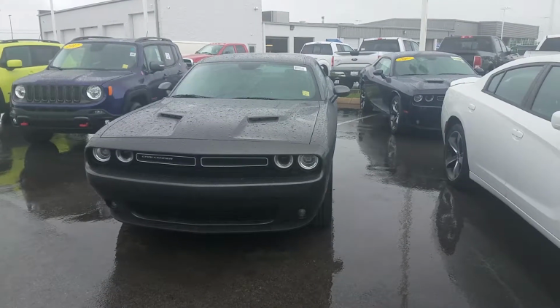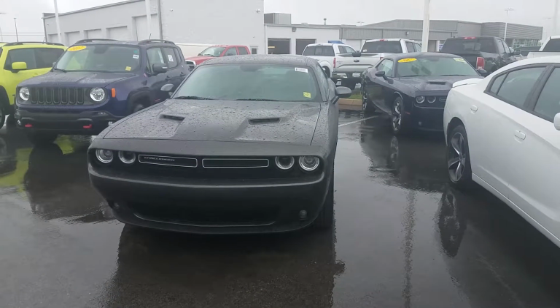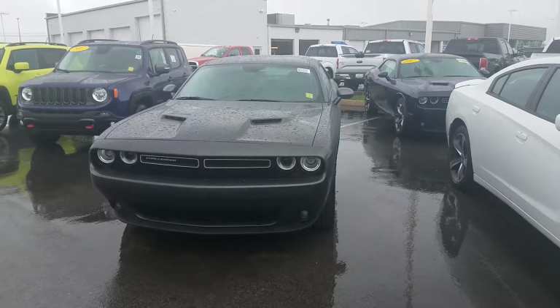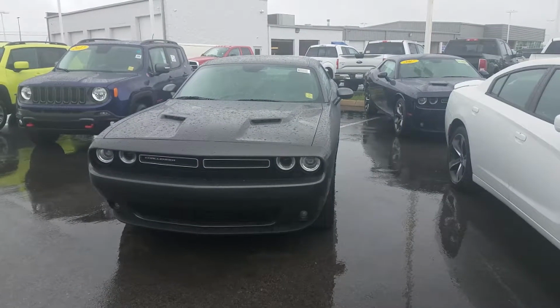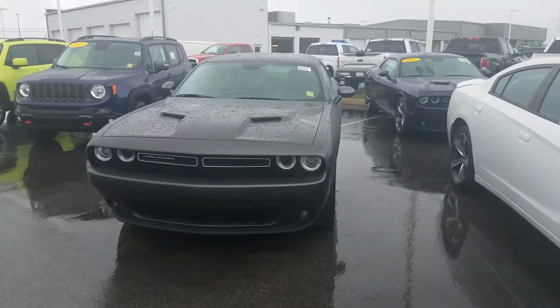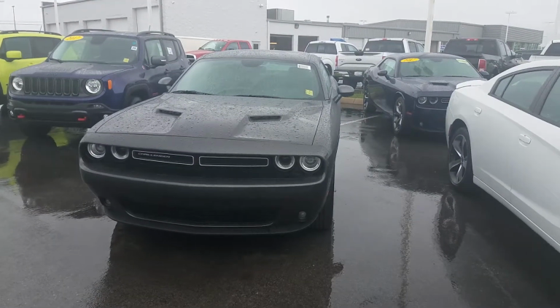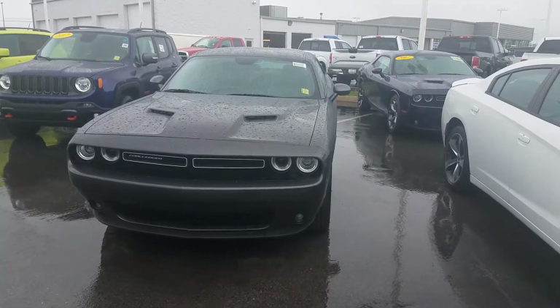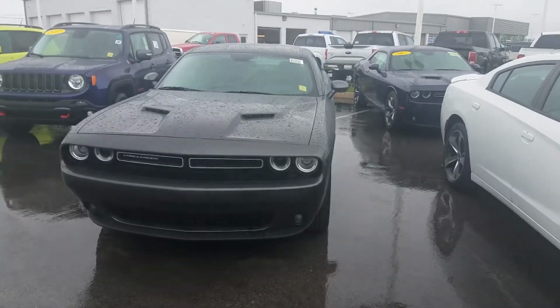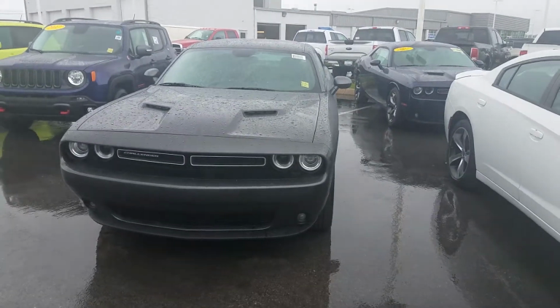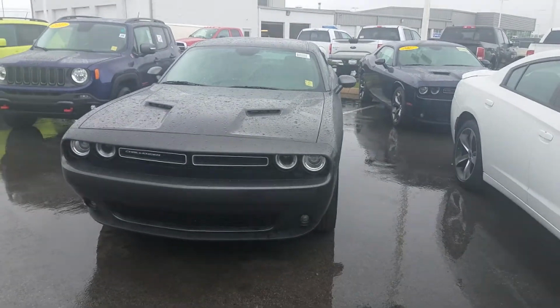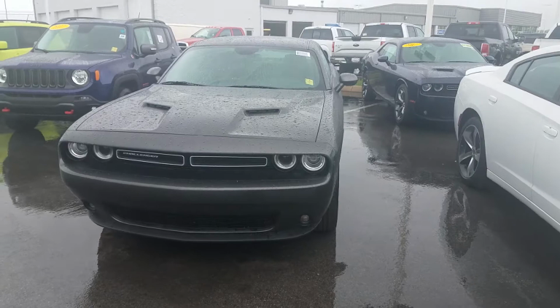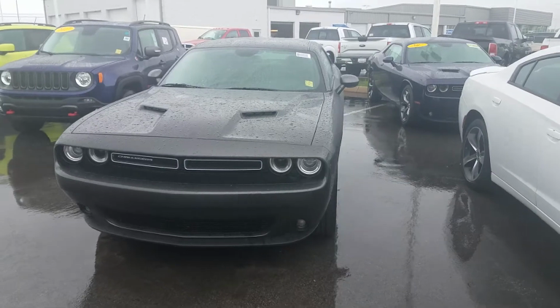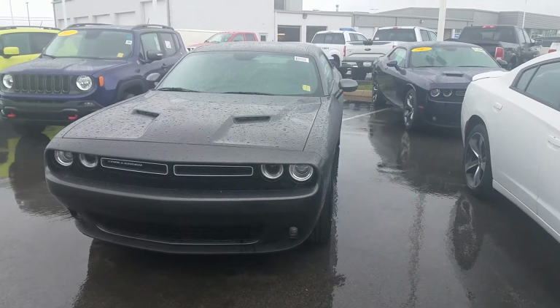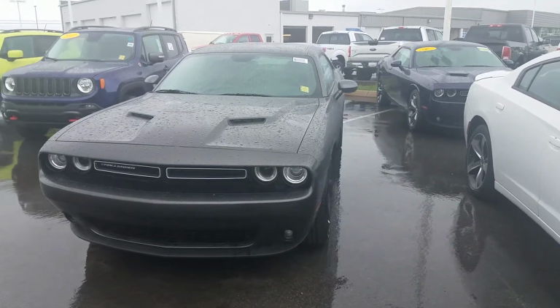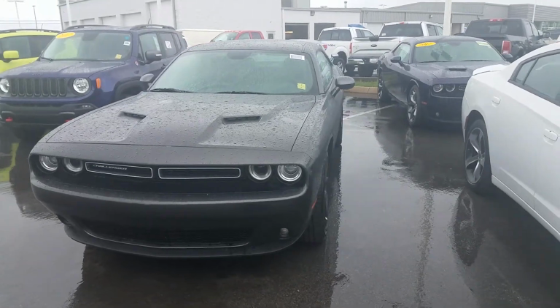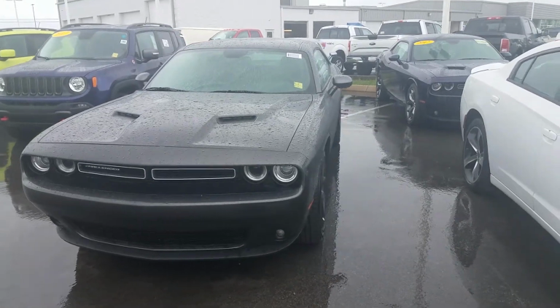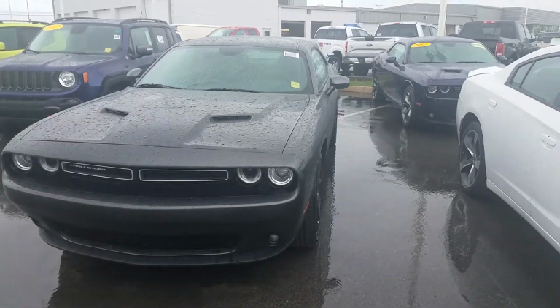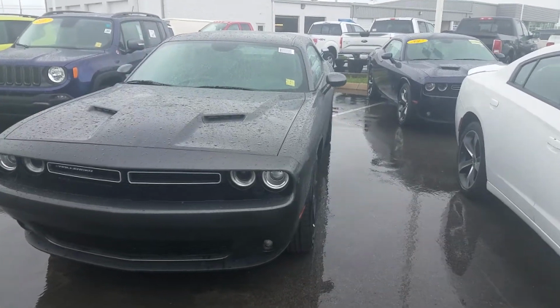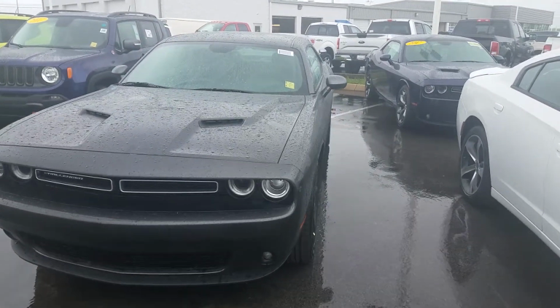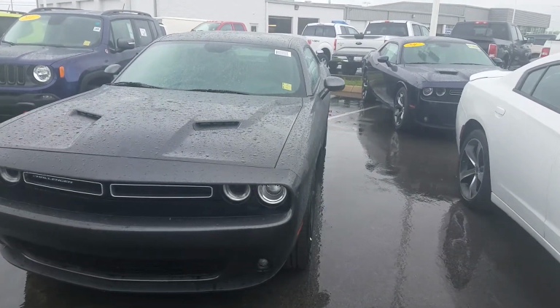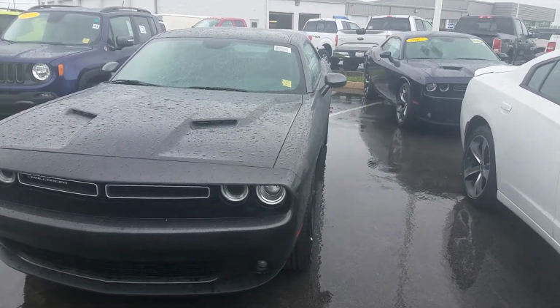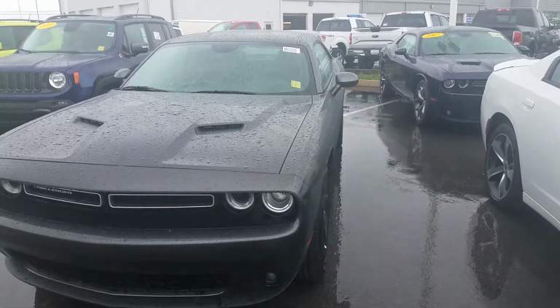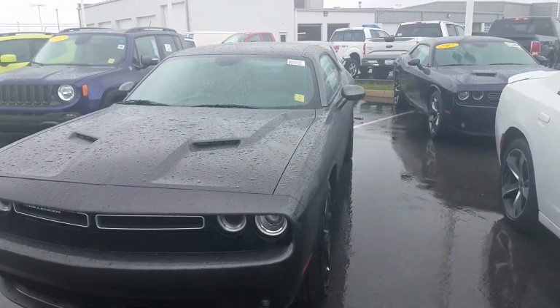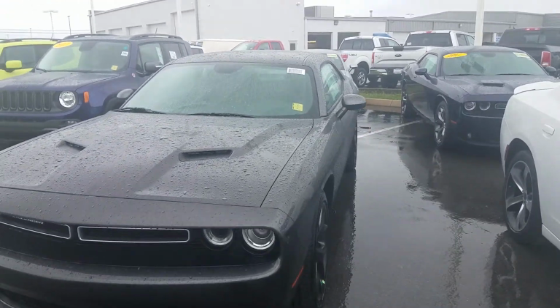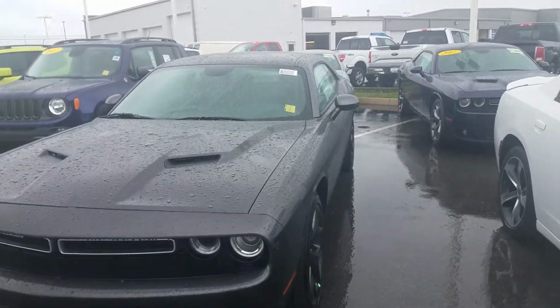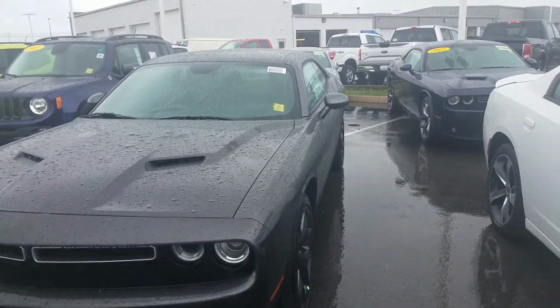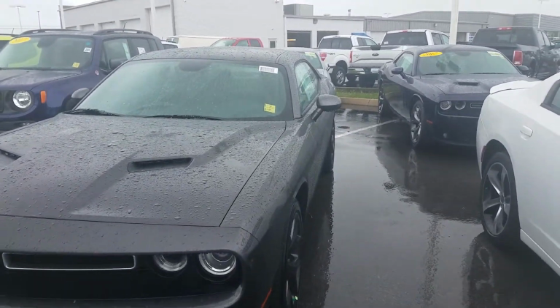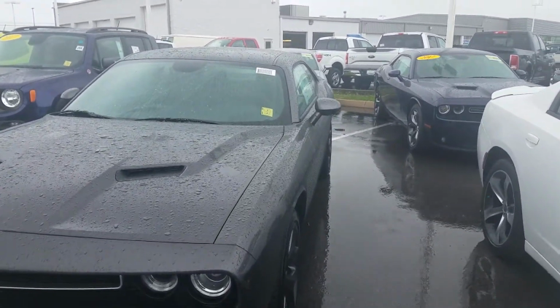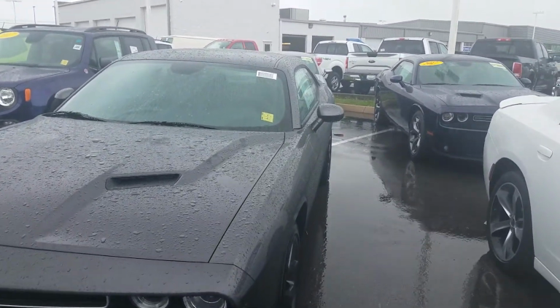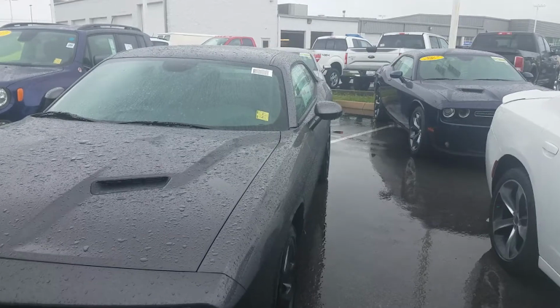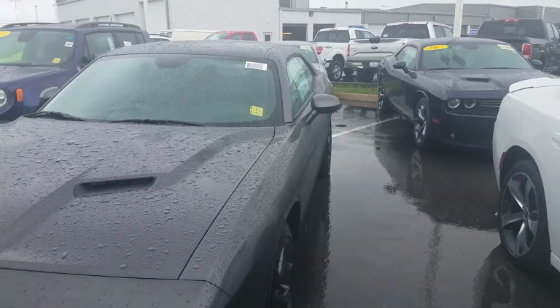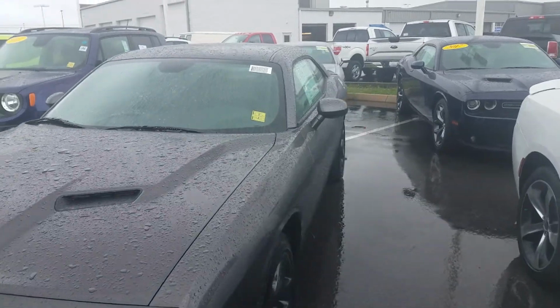Hi Ryan. This is Chris up at East Tennessee Dodge. Just wanted to take a moment and shoot a short video of some of the 2017 Dodge Challengers we have in stock here at East Tennessee Dodge in Crossville, Tennessee.